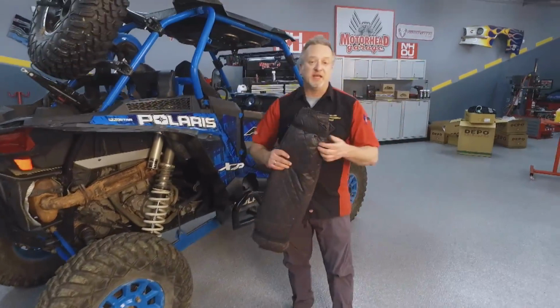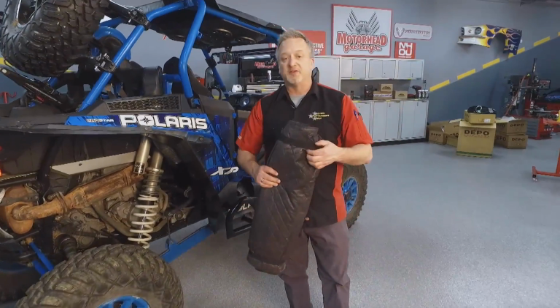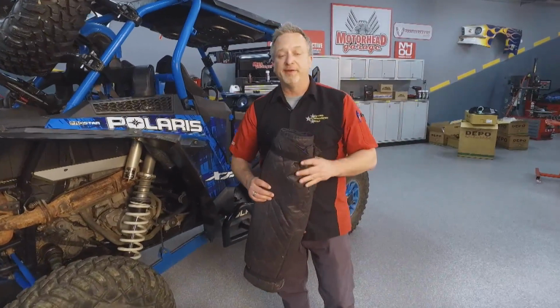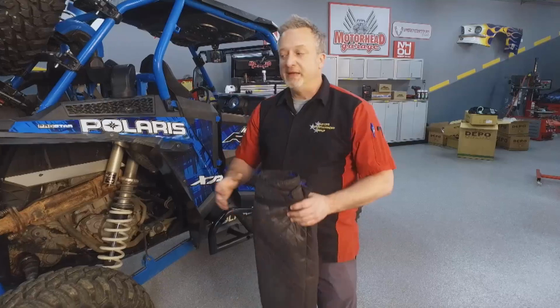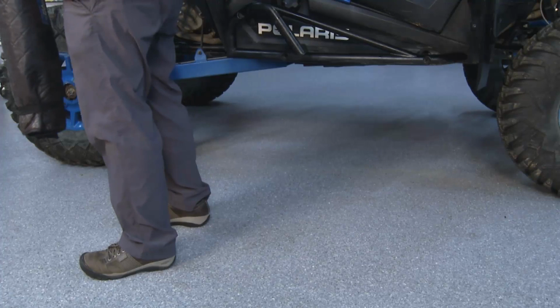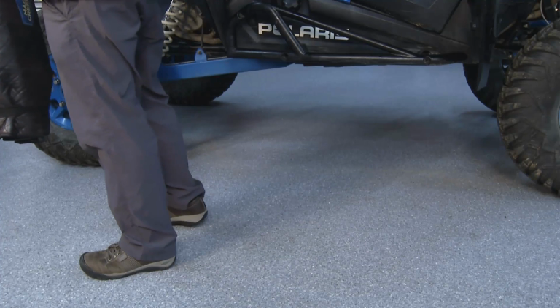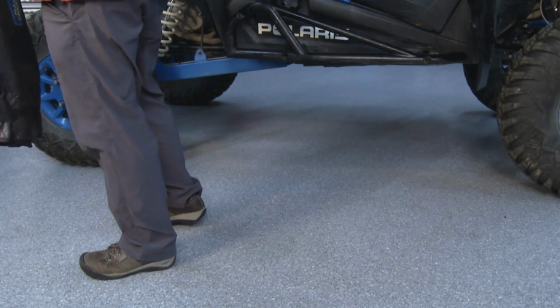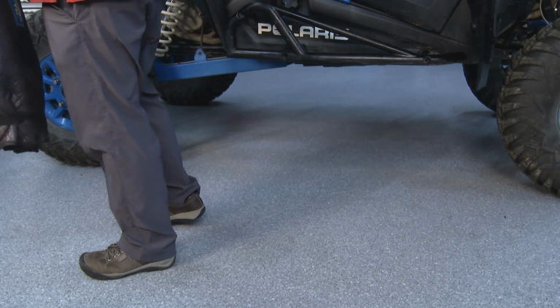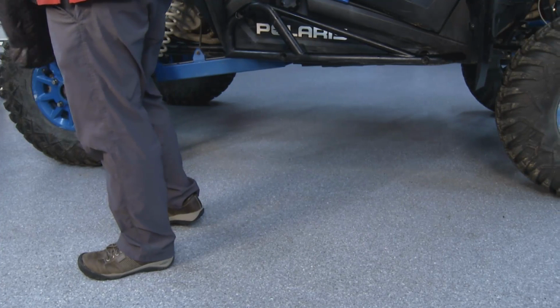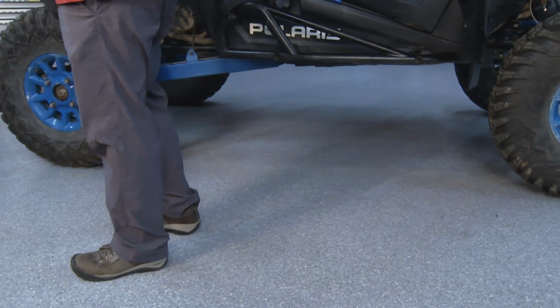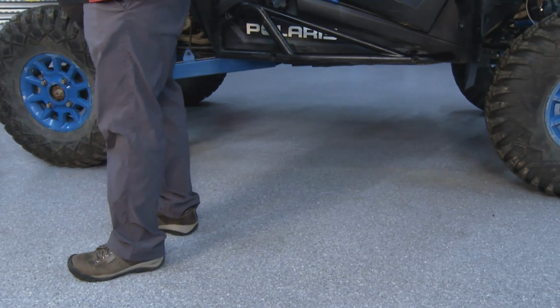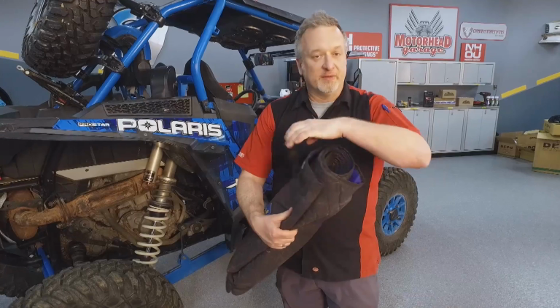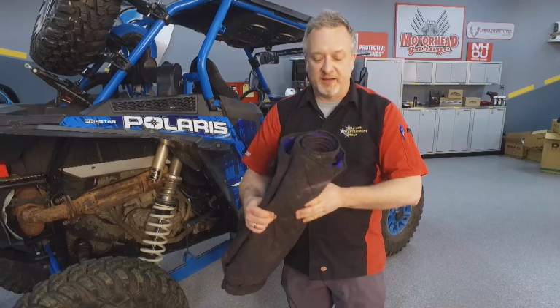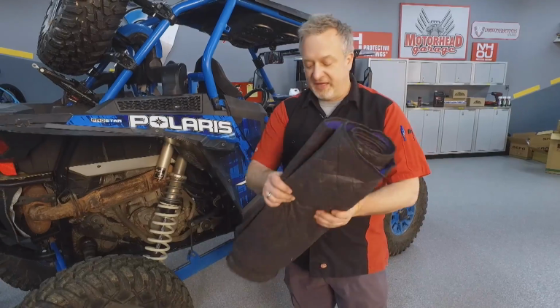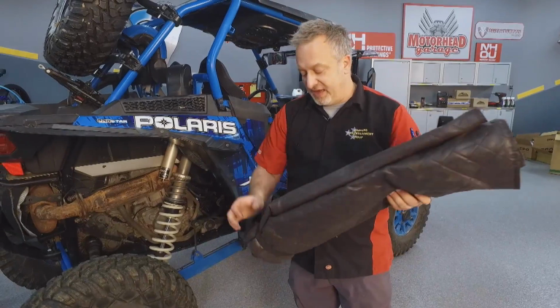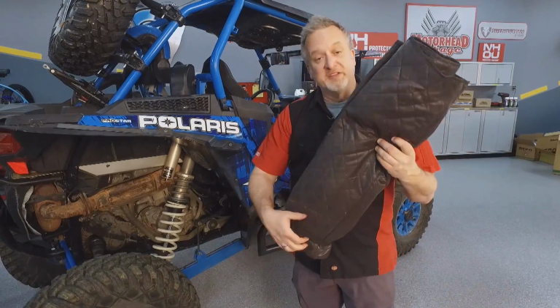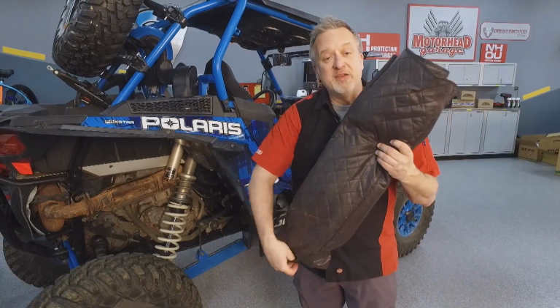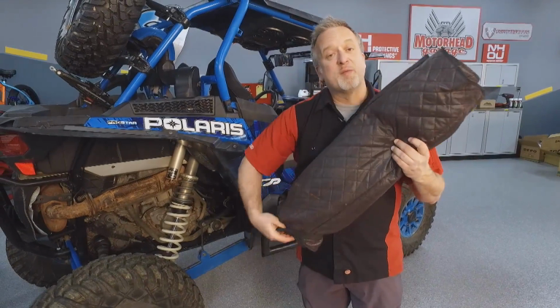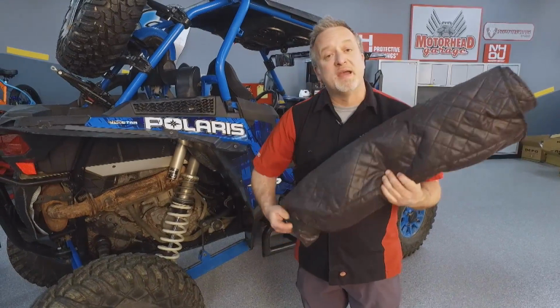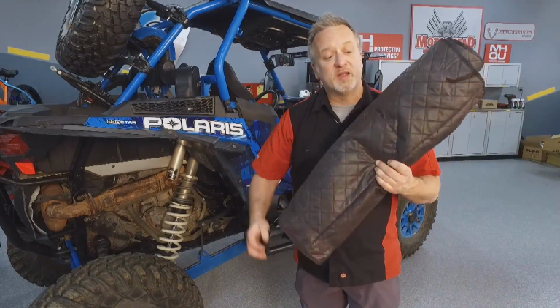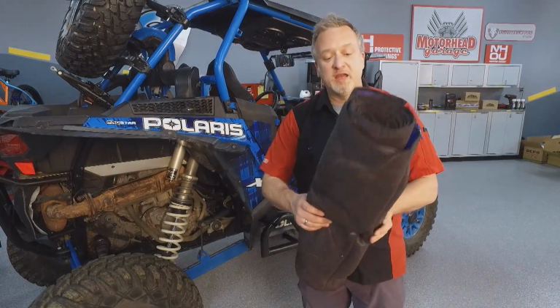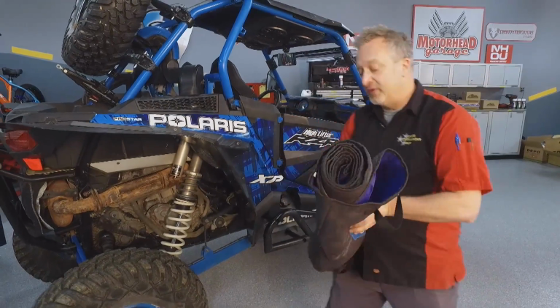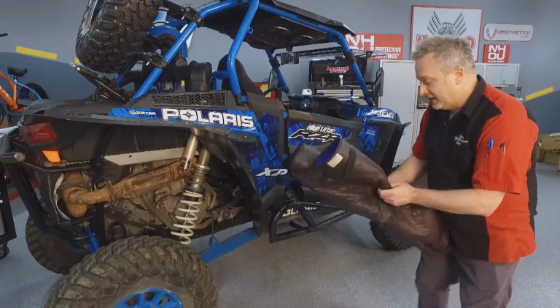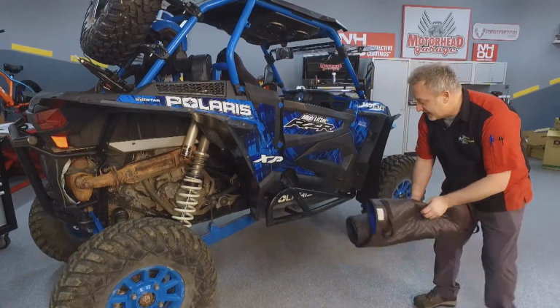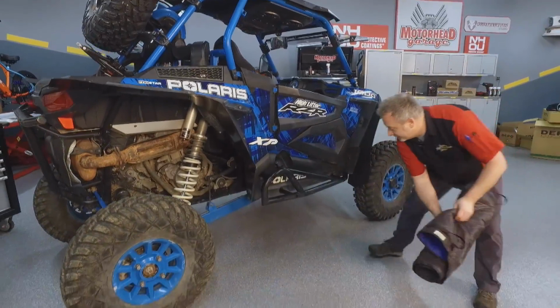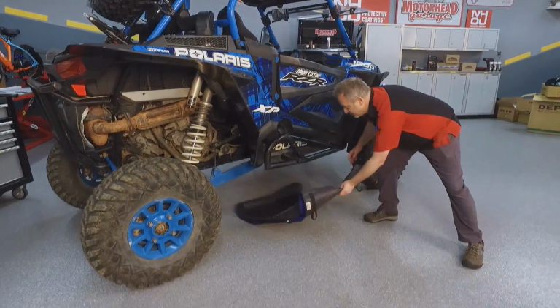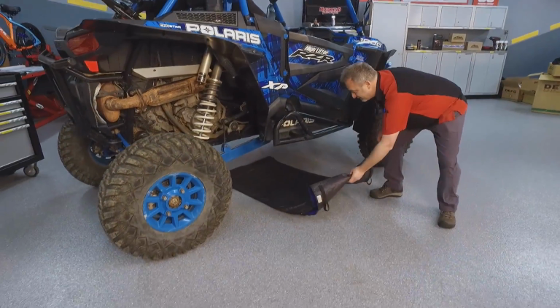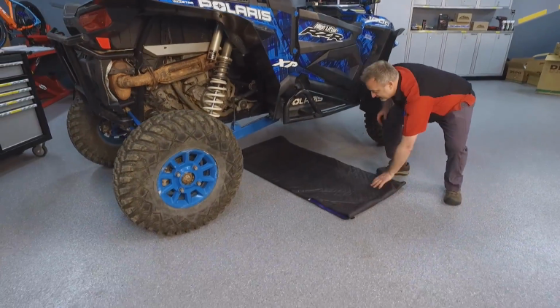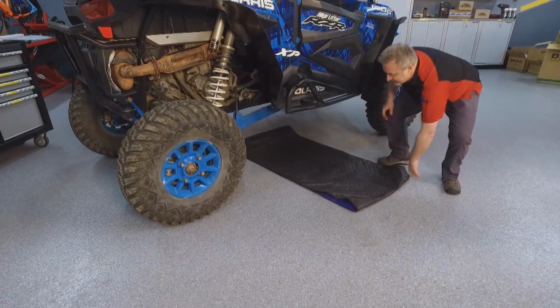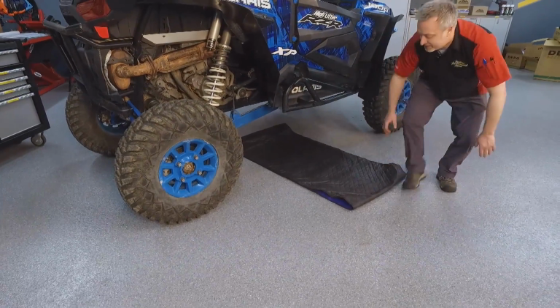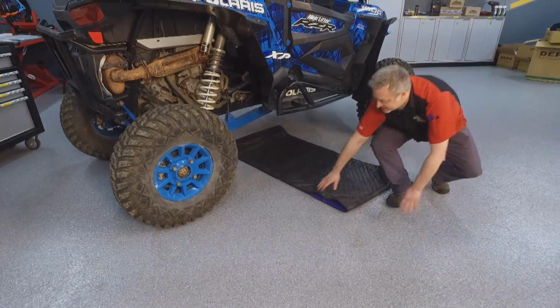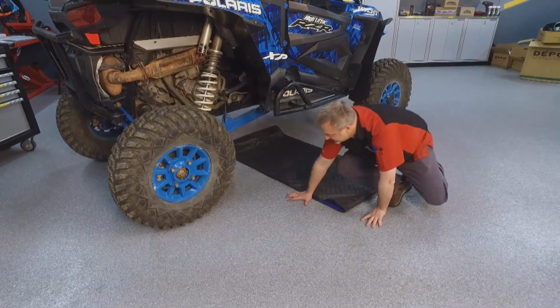Once you get out on the trail, we all know you get stuff stuck underneath — twigs and sticks and all kinds of stuff up under there. Well, you don't have to get filthy. If it's muddy, you don't have to worry about that. The Magic Creeper gets dirty and you don't. You just take it and whip it underneath — super easy.